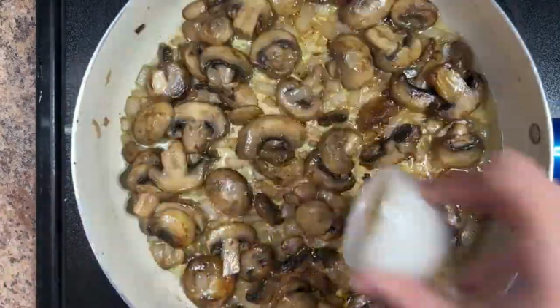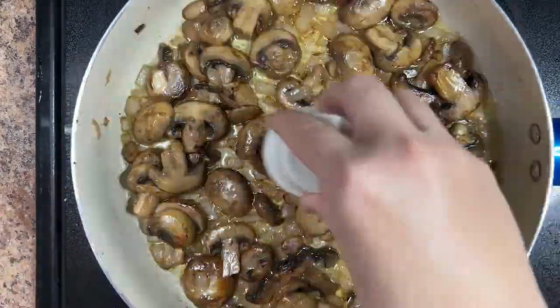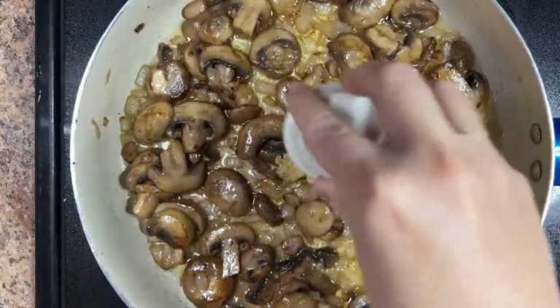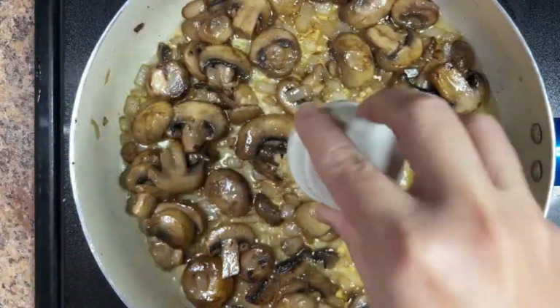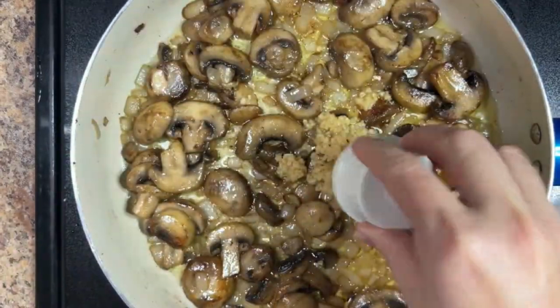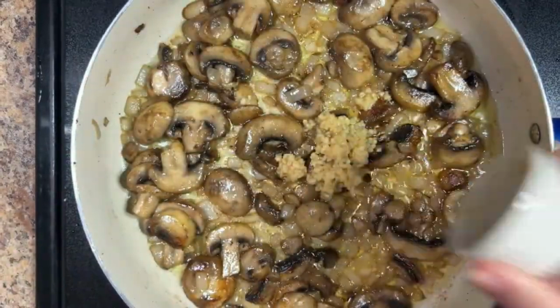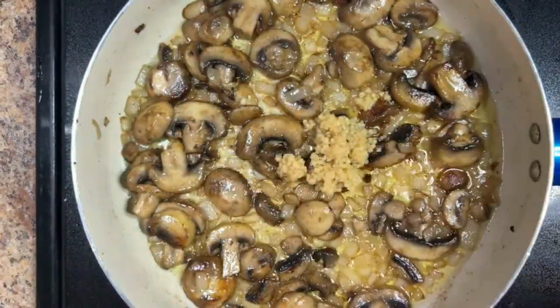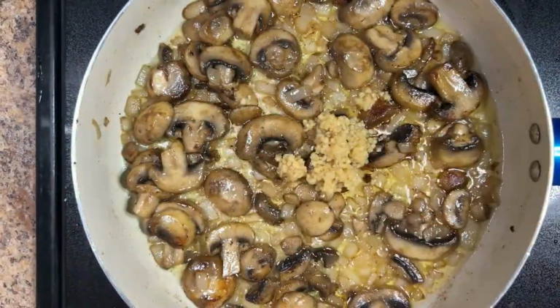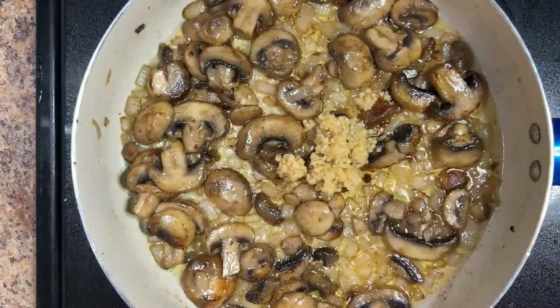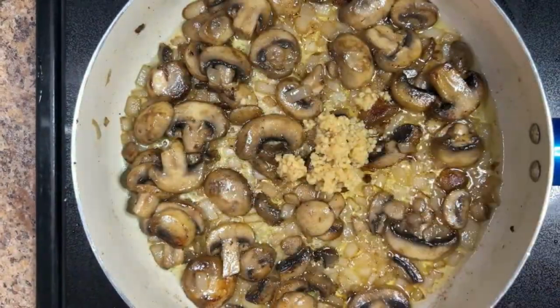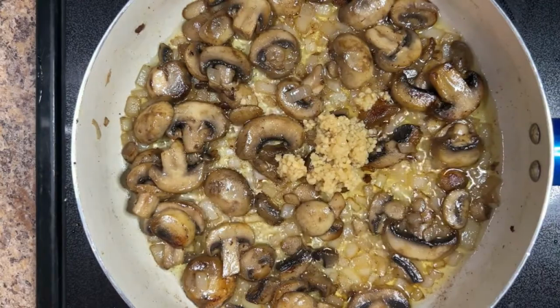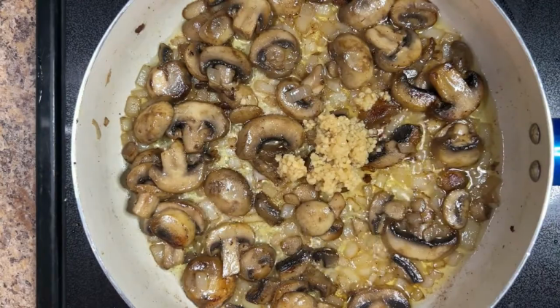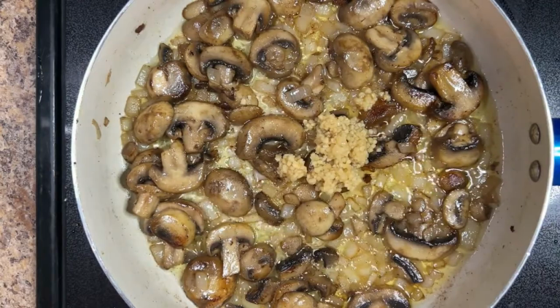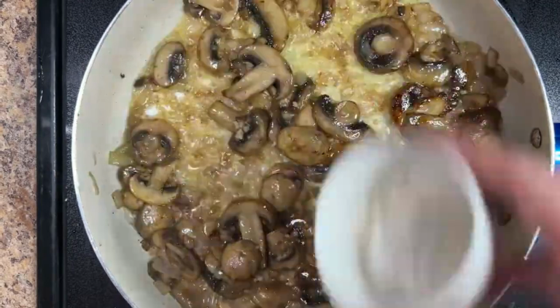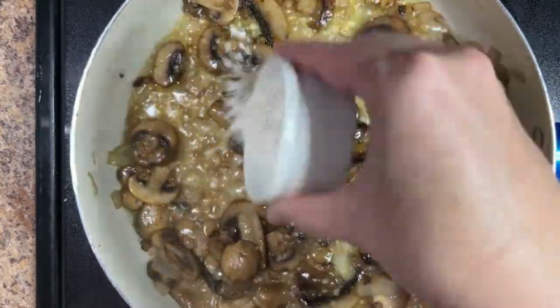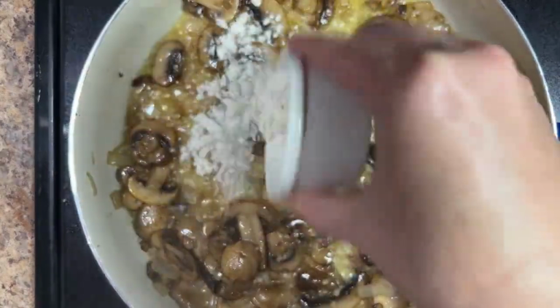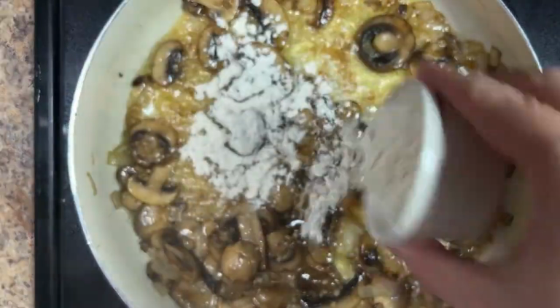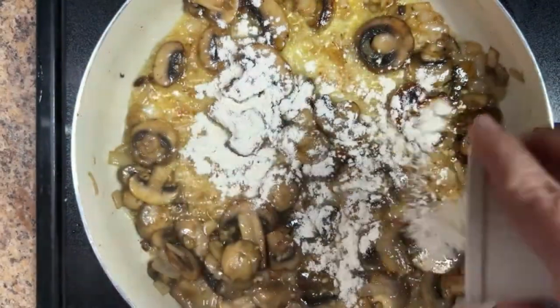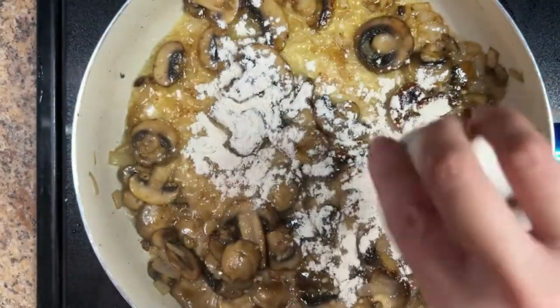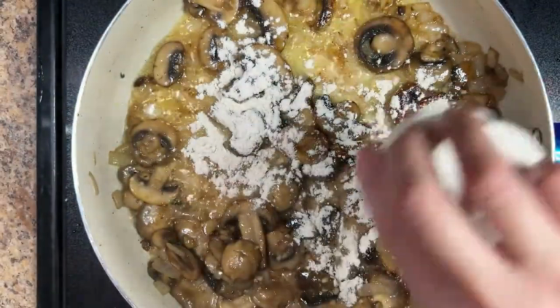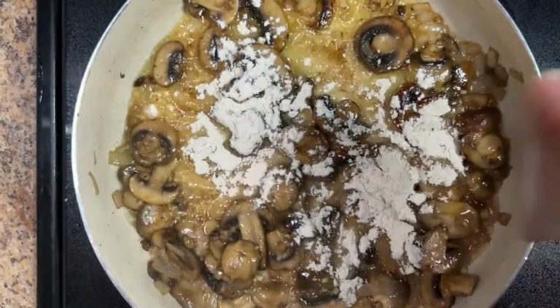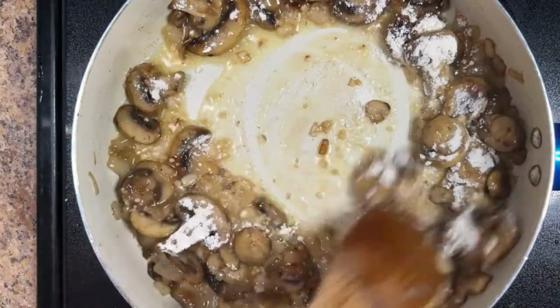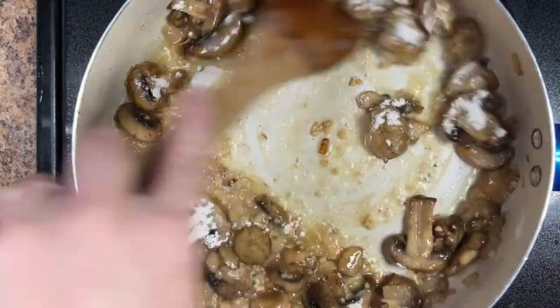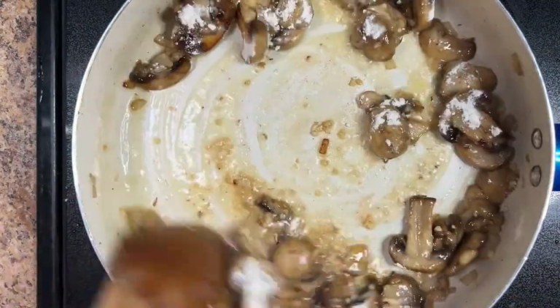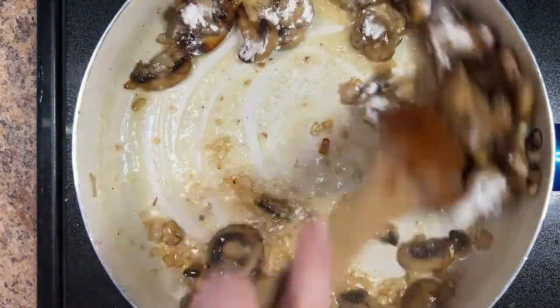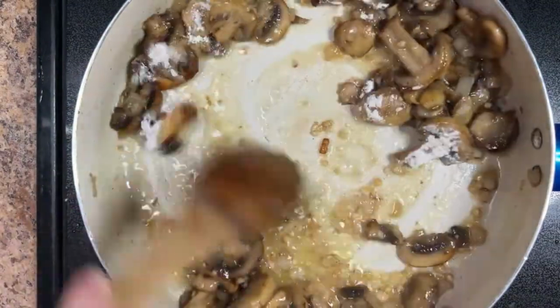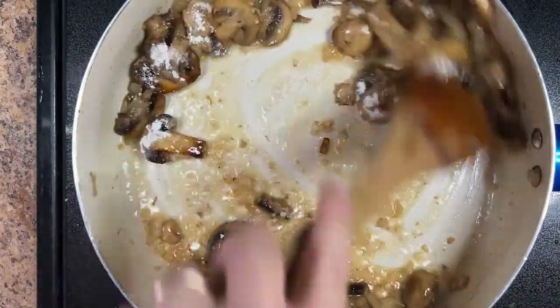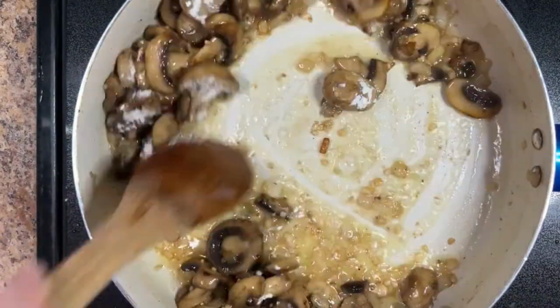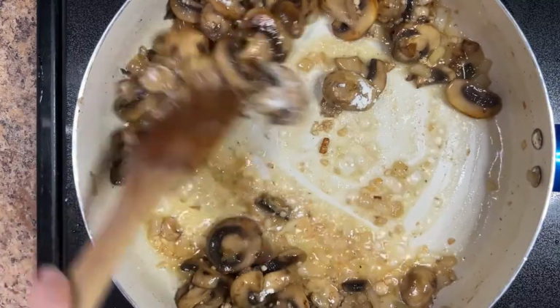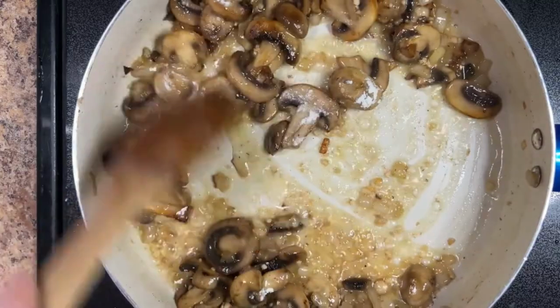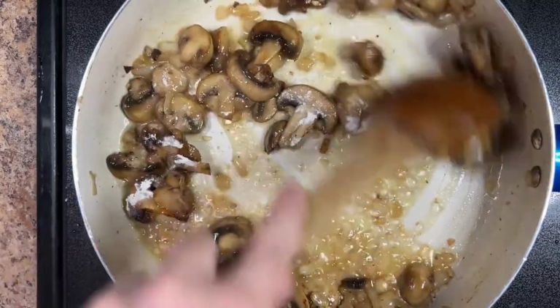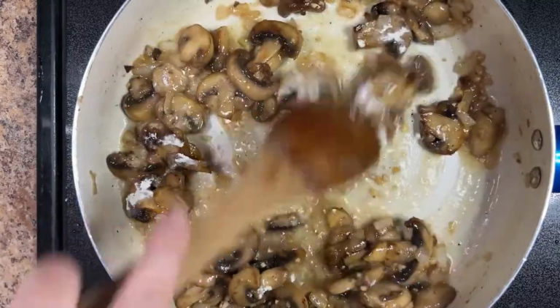Add 1 tablespoon of minced garlic and sauté for 30 seconds. Add 1 tablespoon of all-purpose flour and stir to coat the vegetables. Sauté for another 2 minutes.